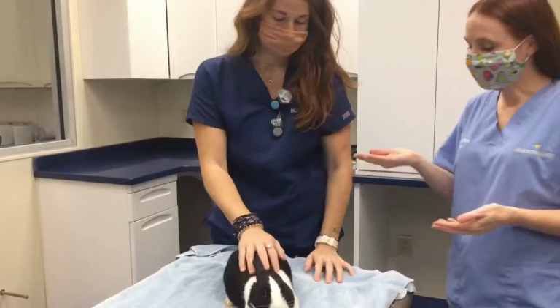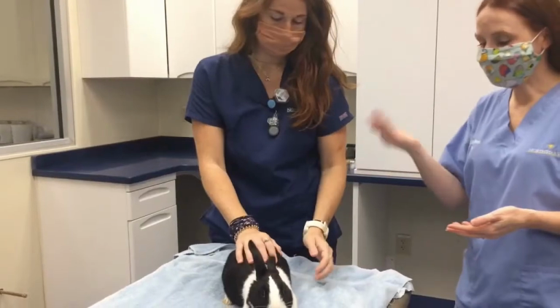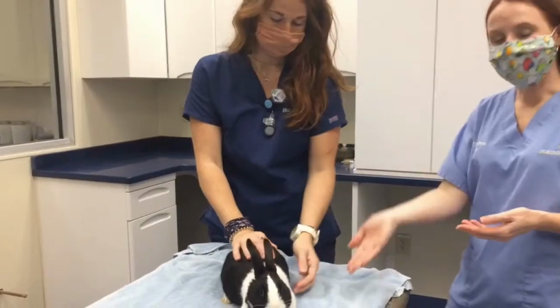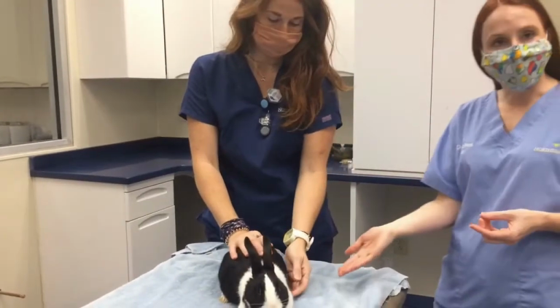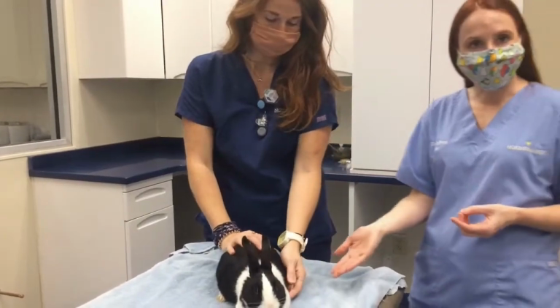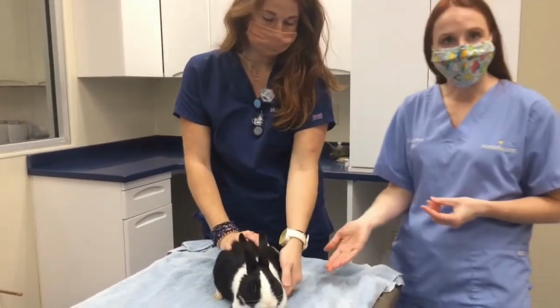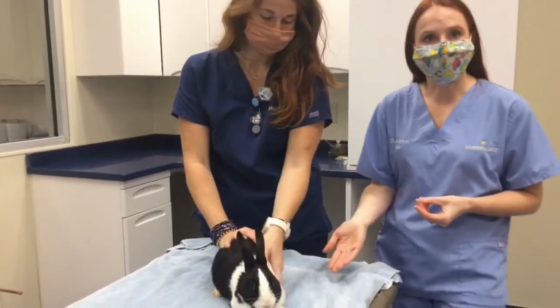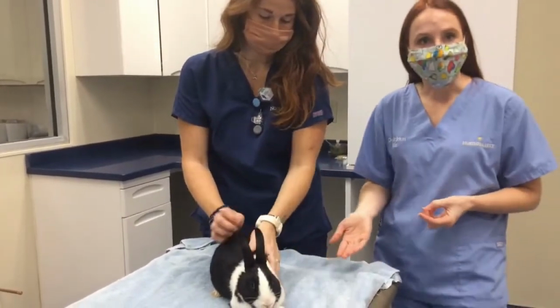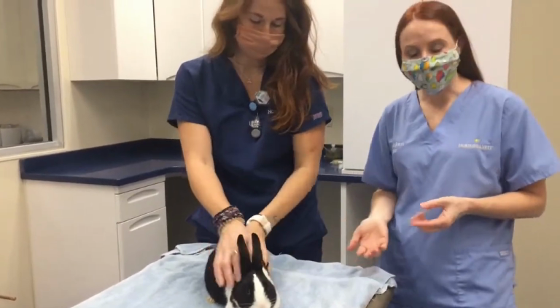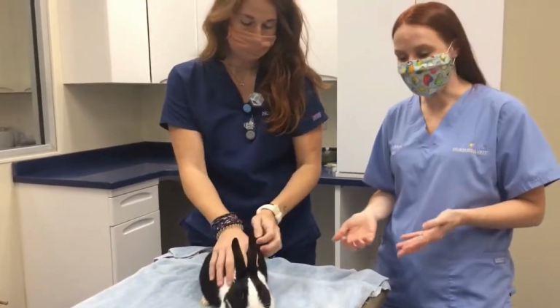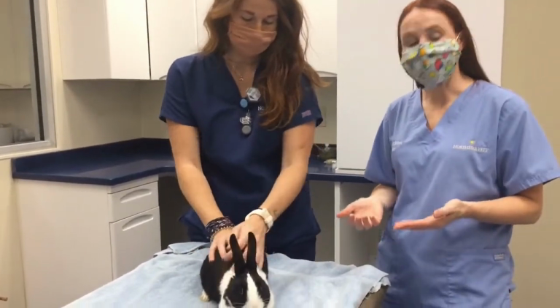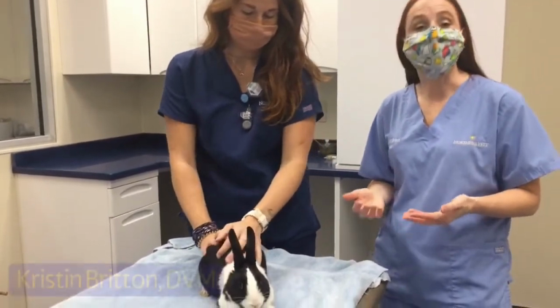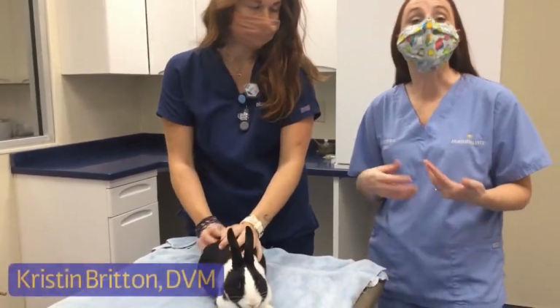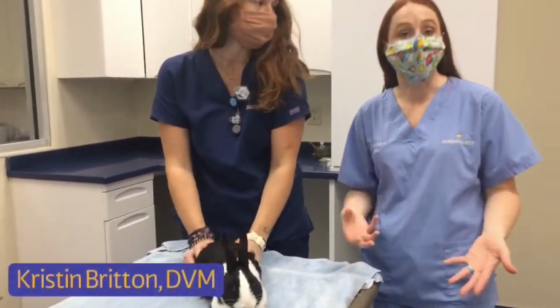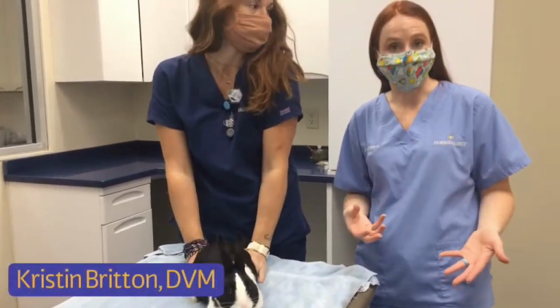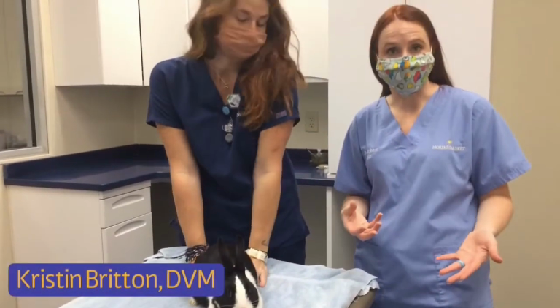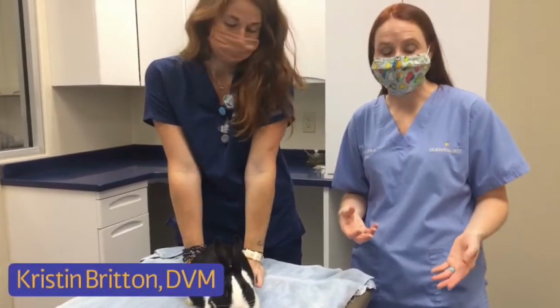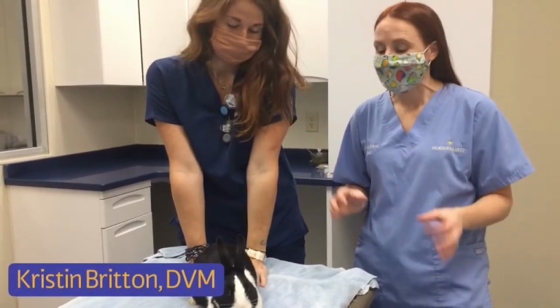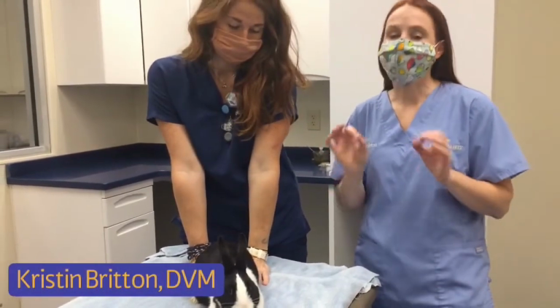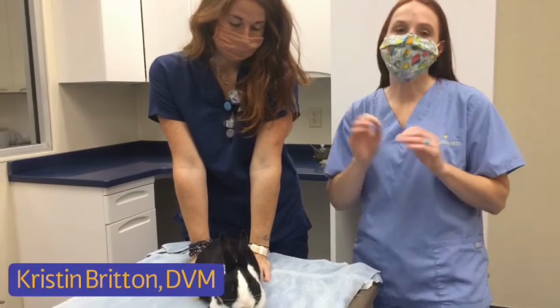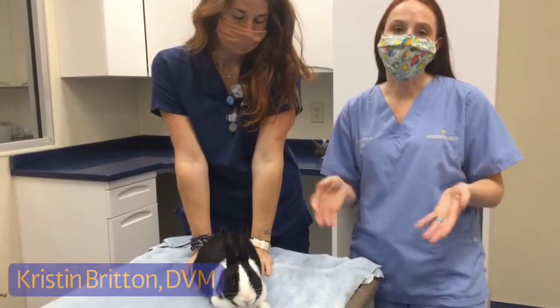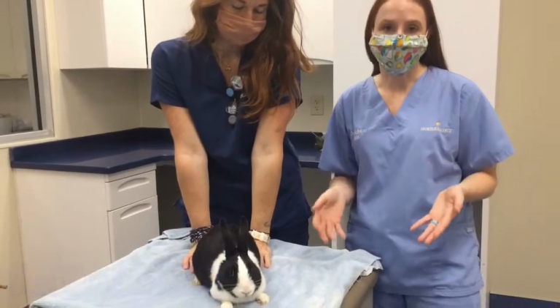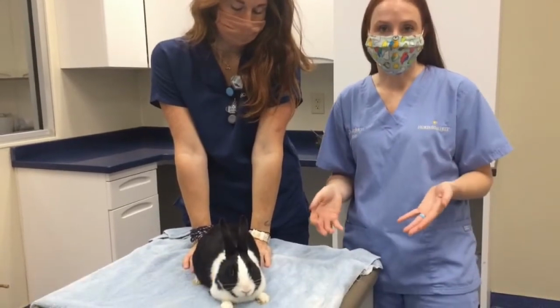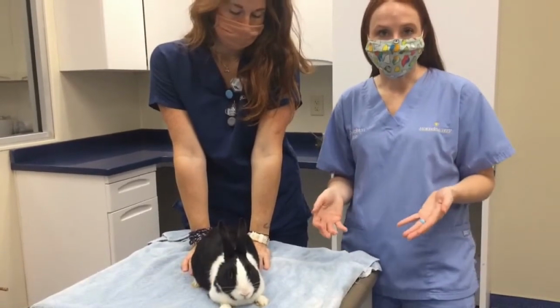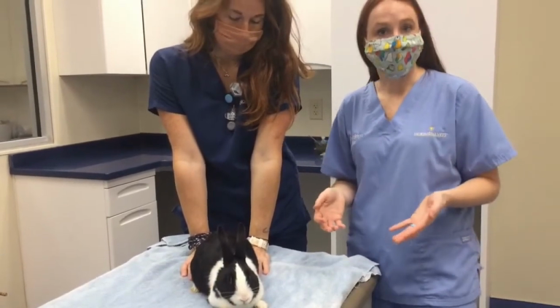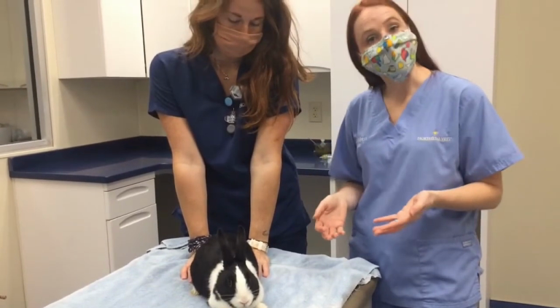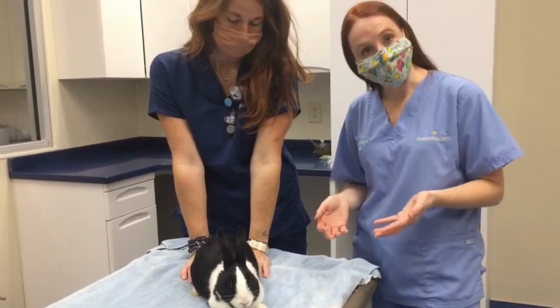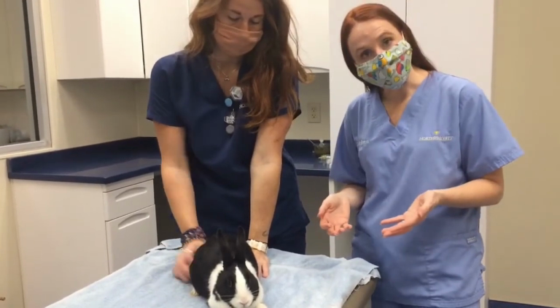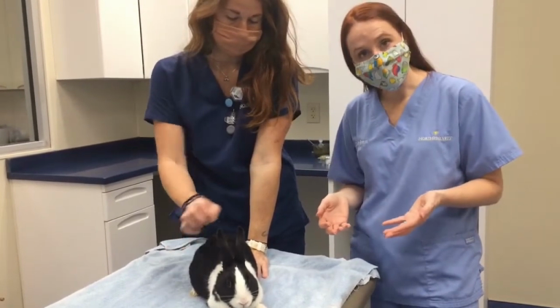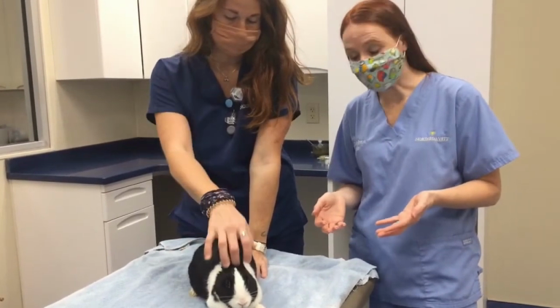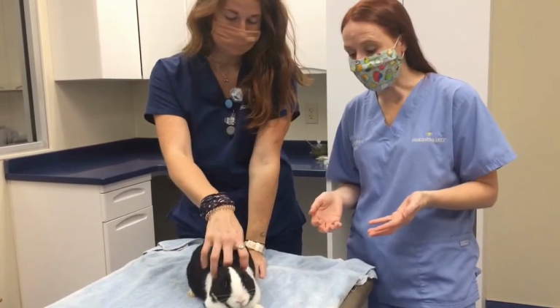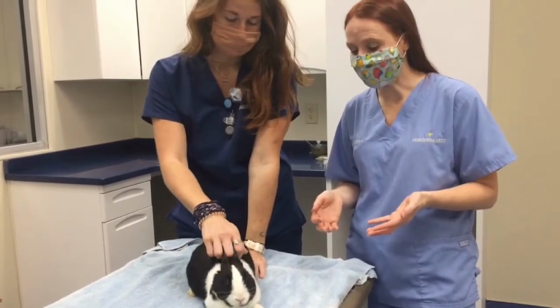Kate and Moo are going to help show how to do some blood draw techniques. There are multiple different ways that we can get blood from rabbits.